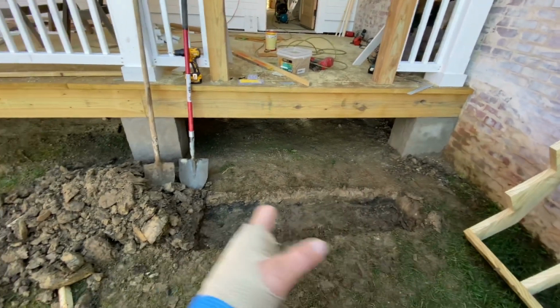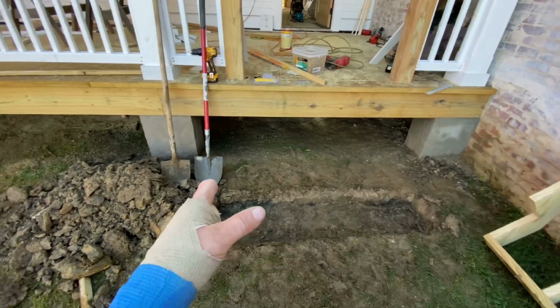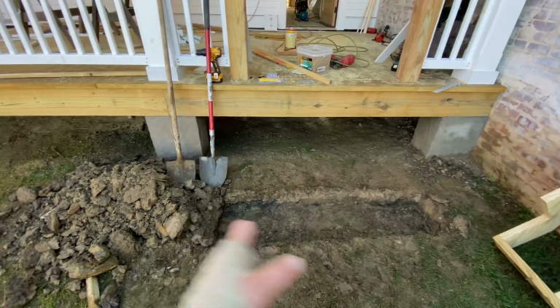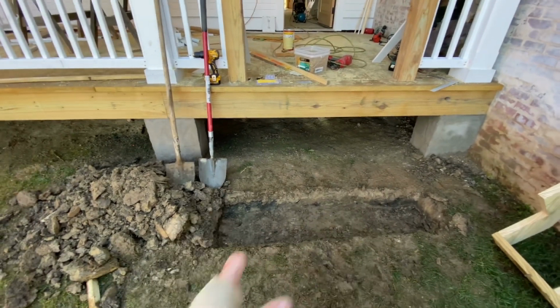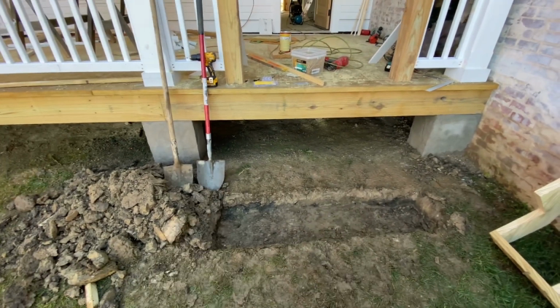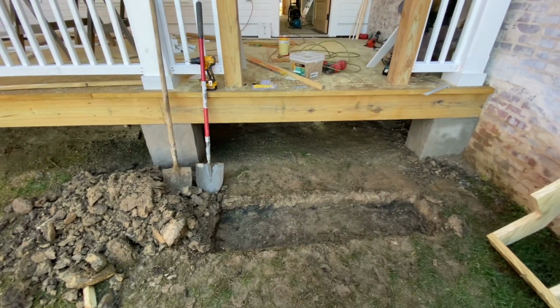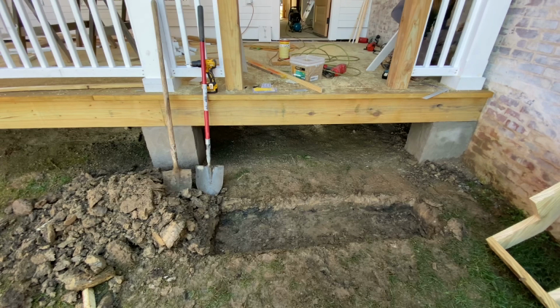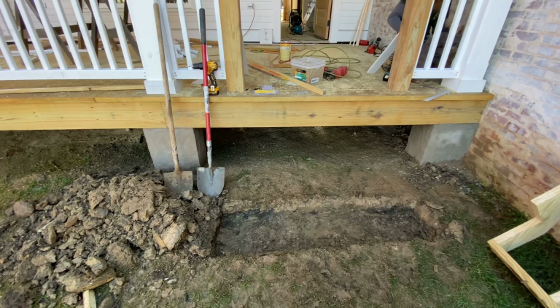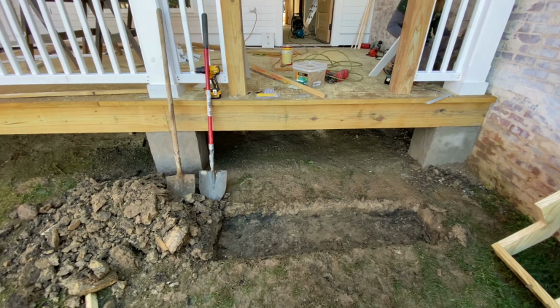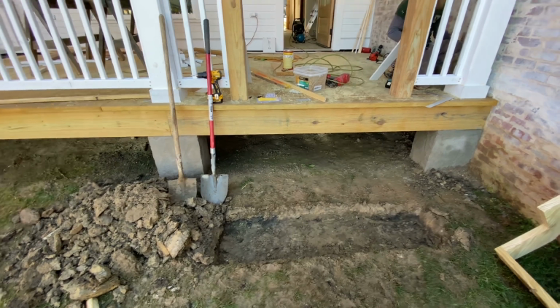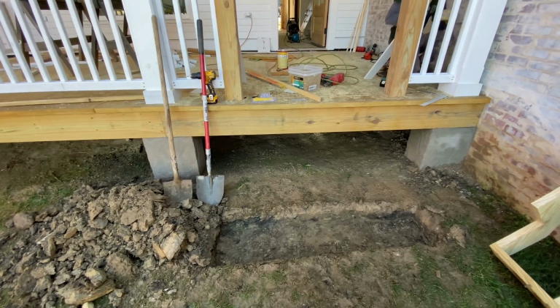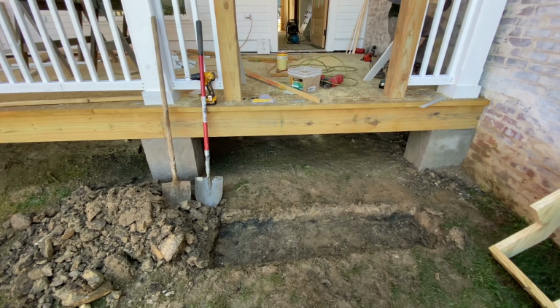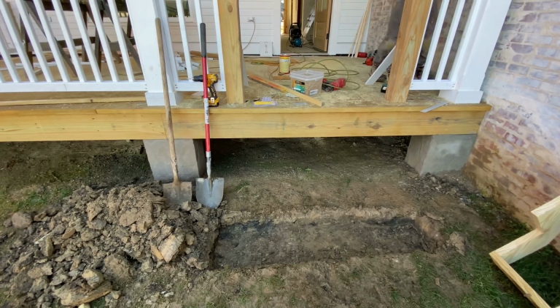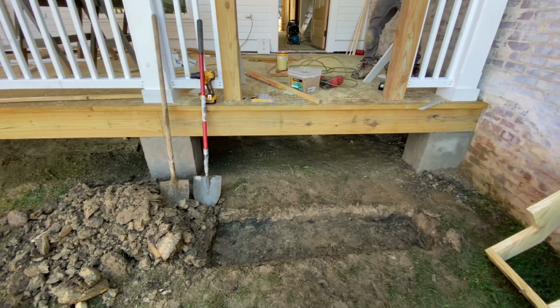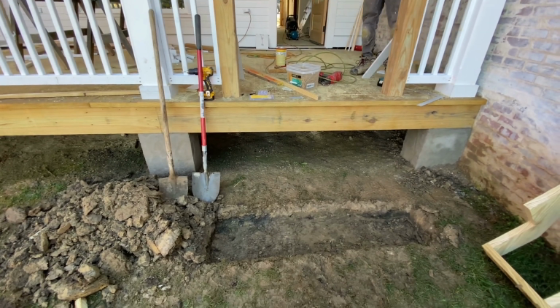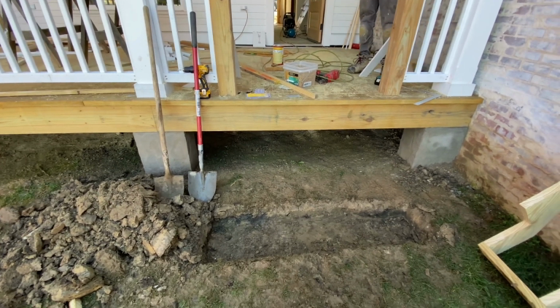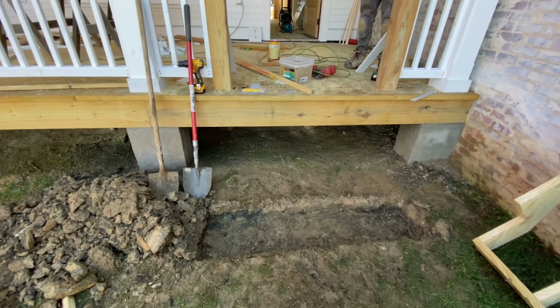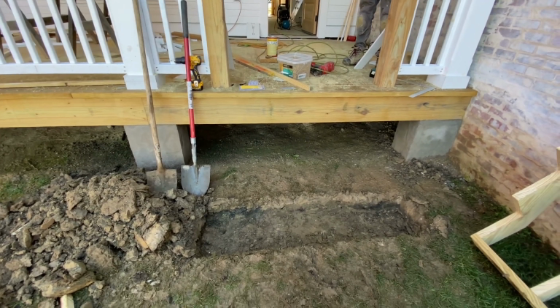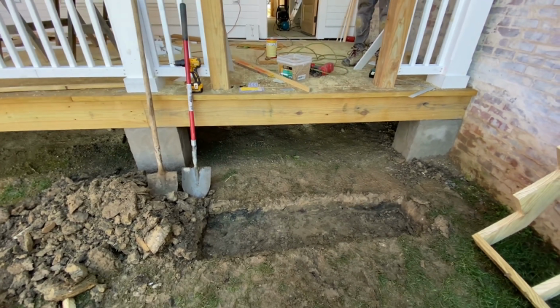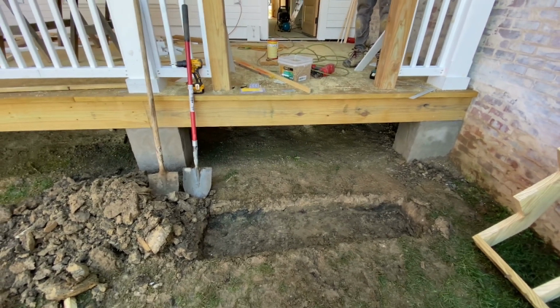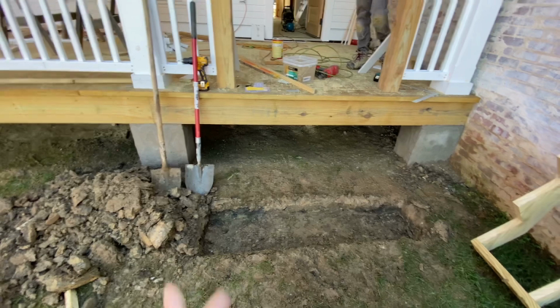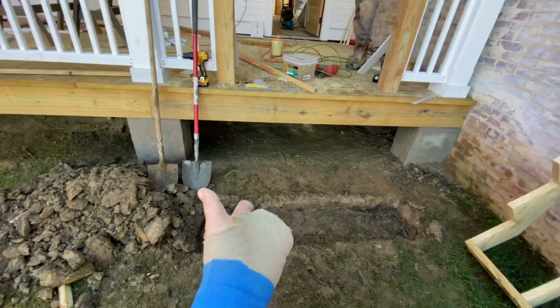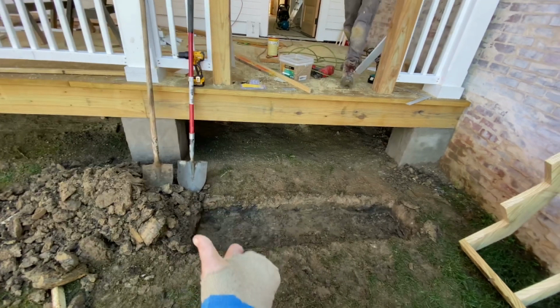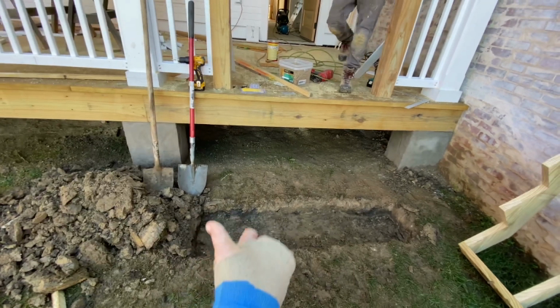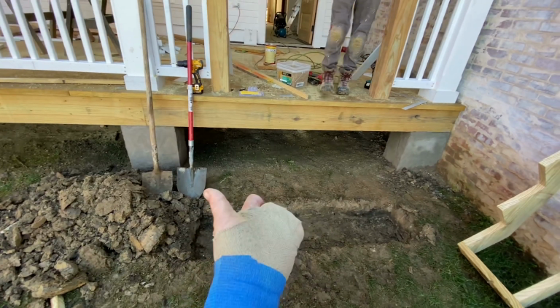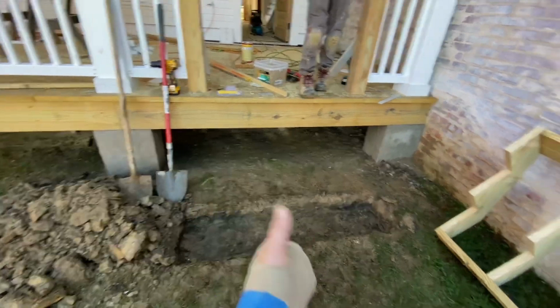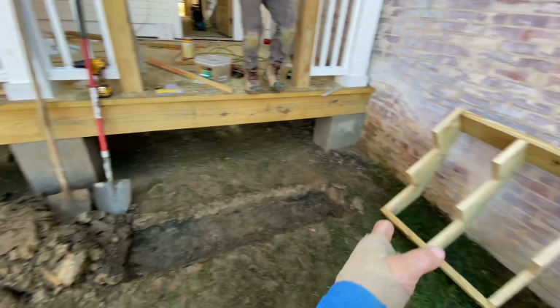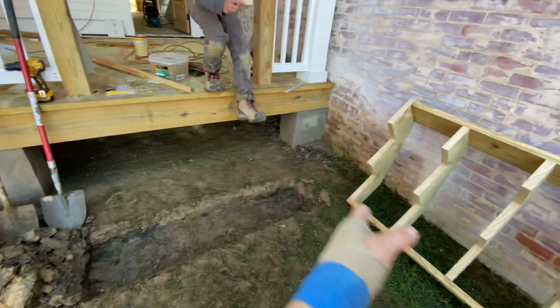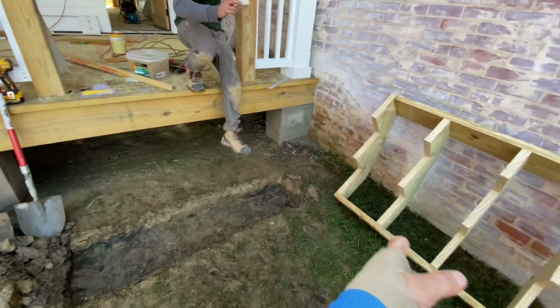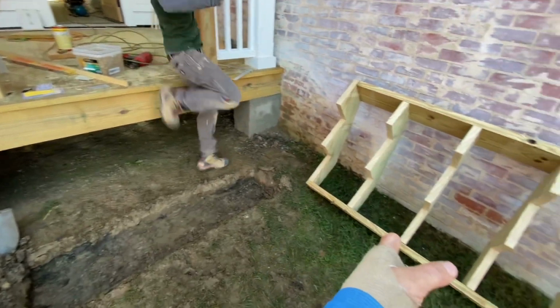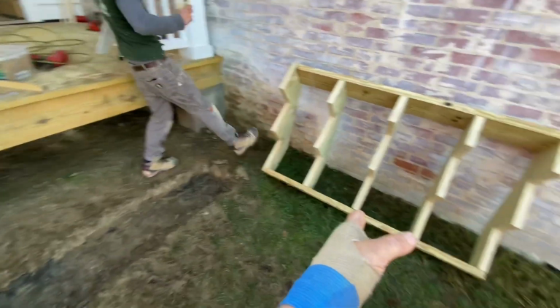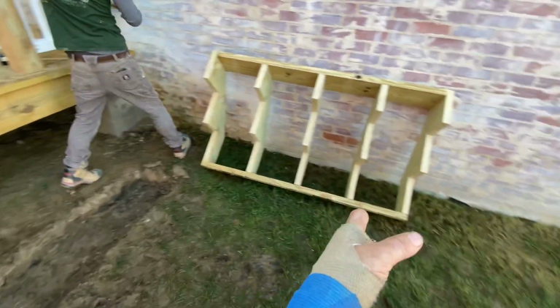I'm going to hang this thing and we're actually just going to prop it up with some stakes and build a little formwork around it. Then we'll start putting the concrete in until the level of the concrete comes up and contacts the bottom of these stringers.